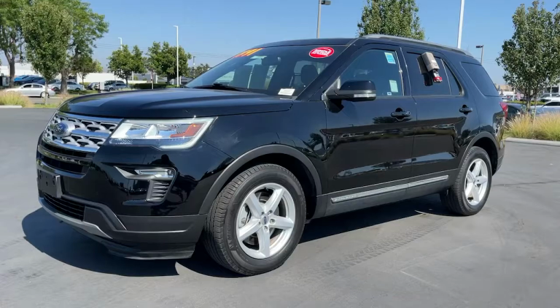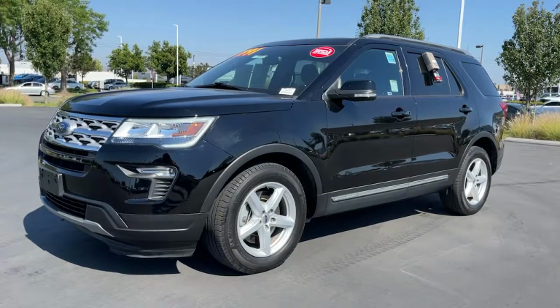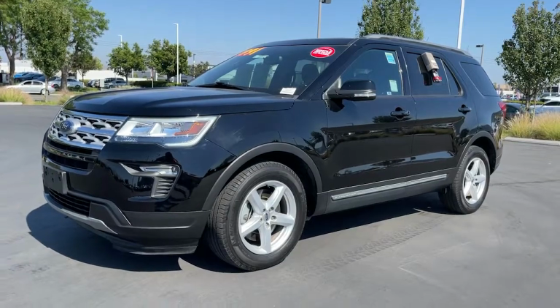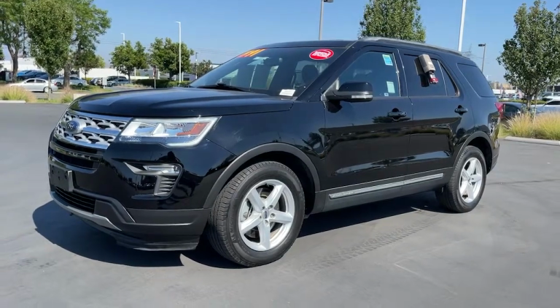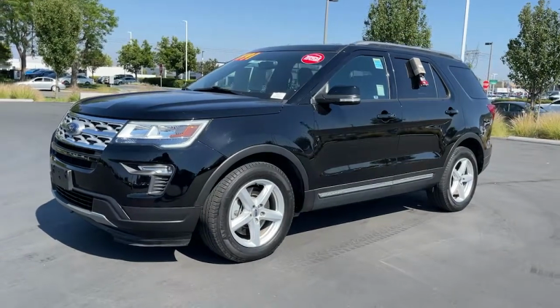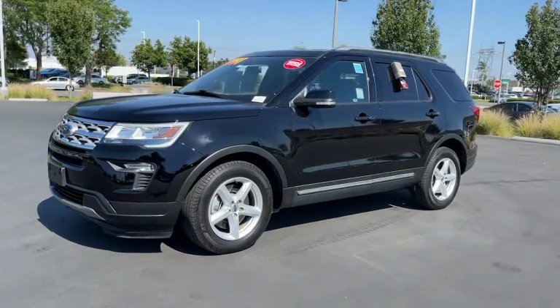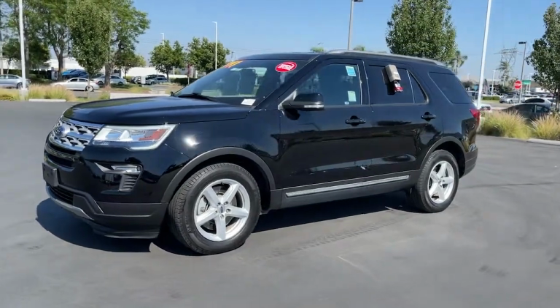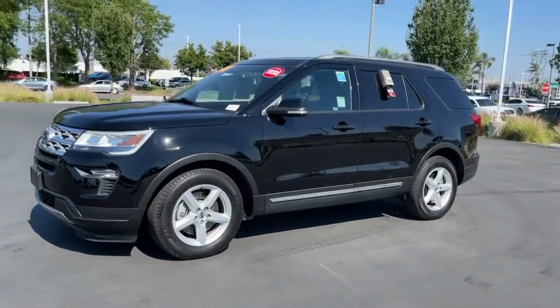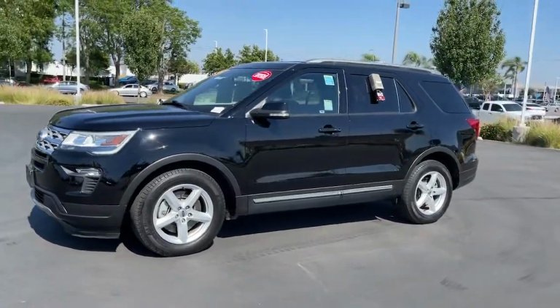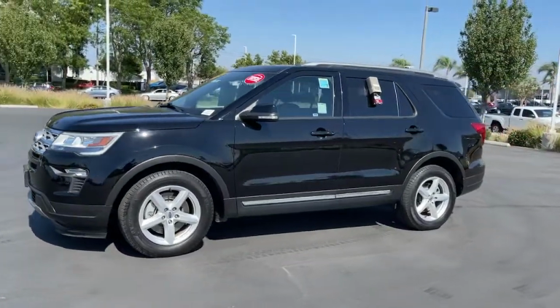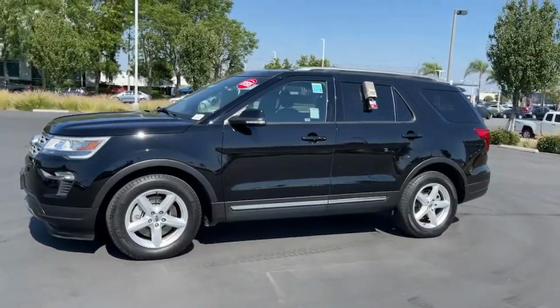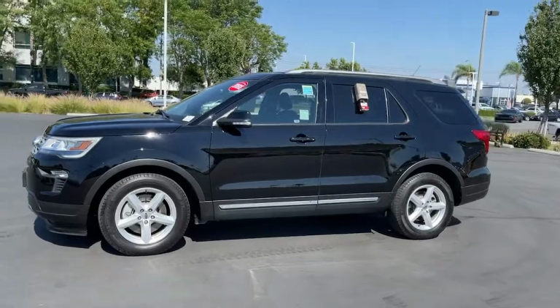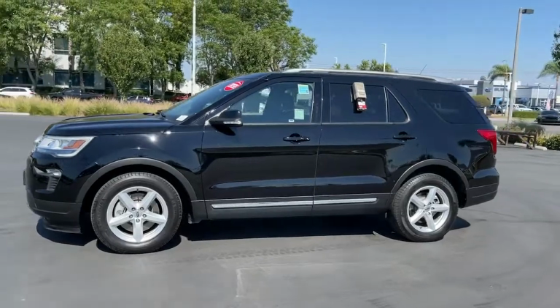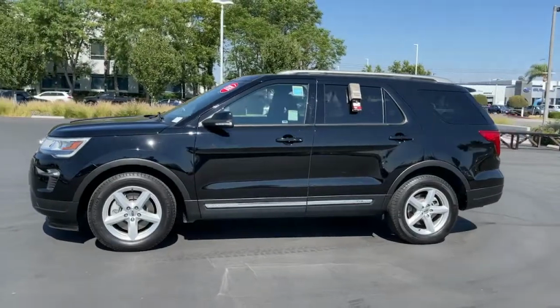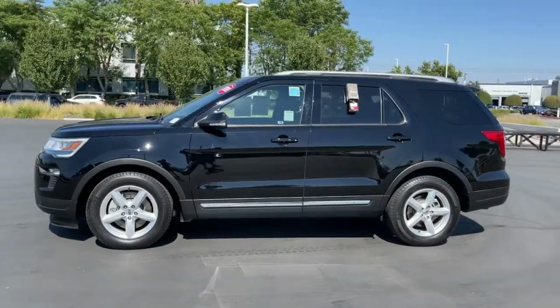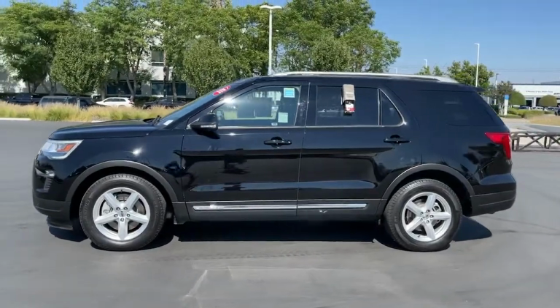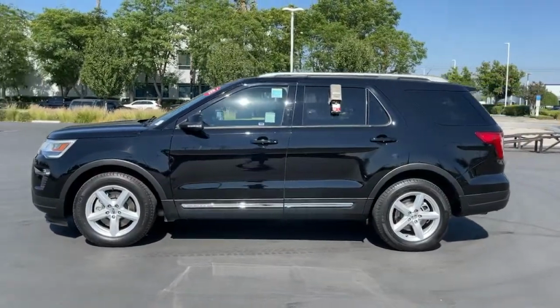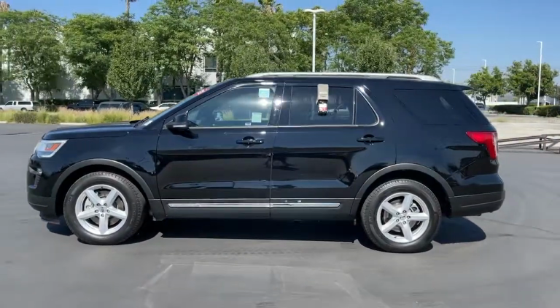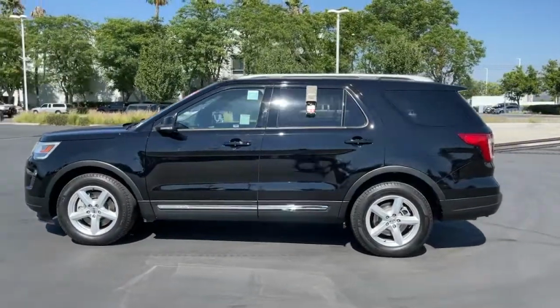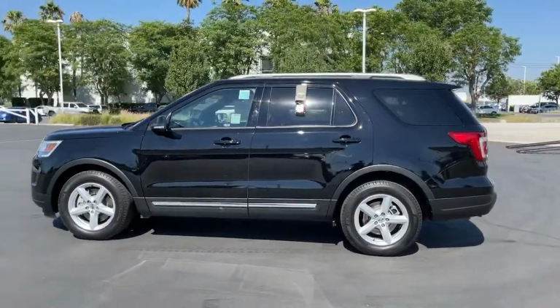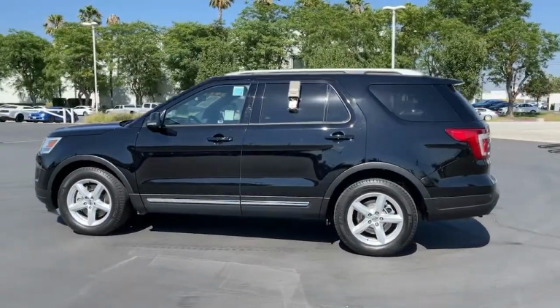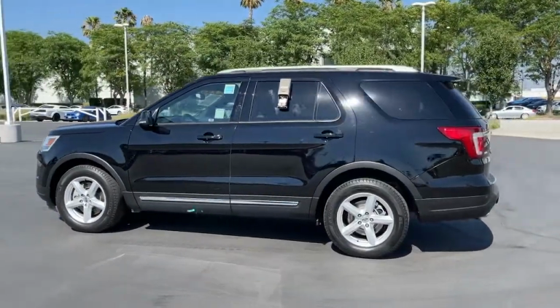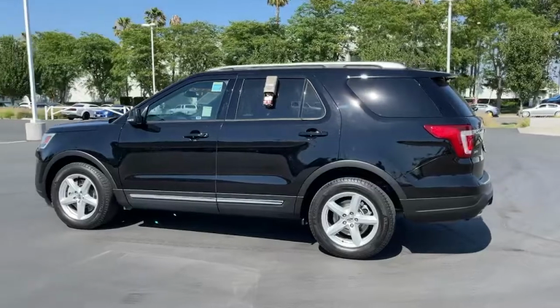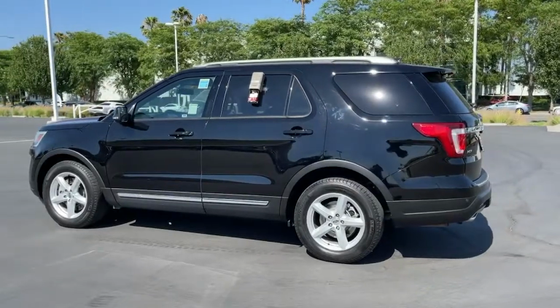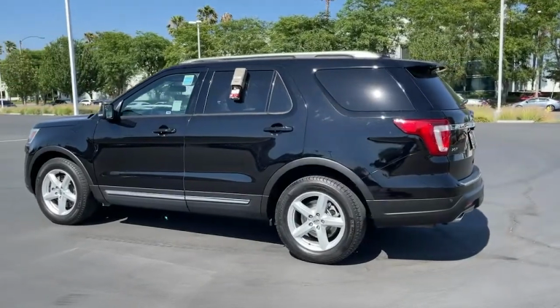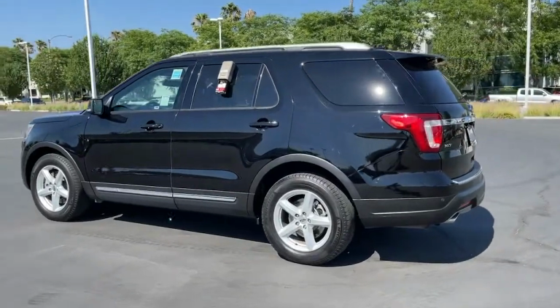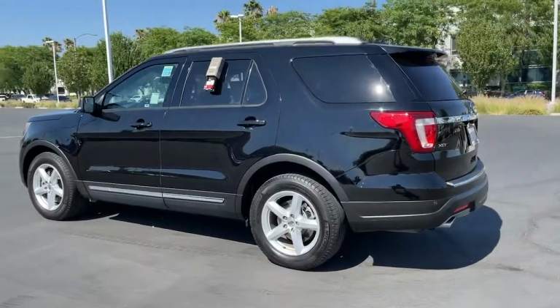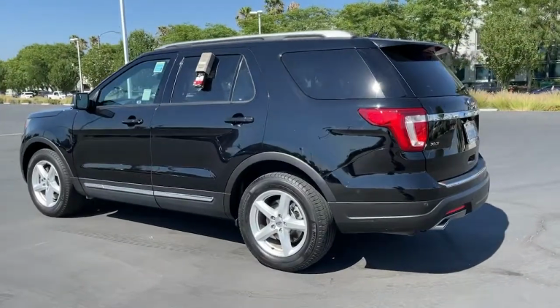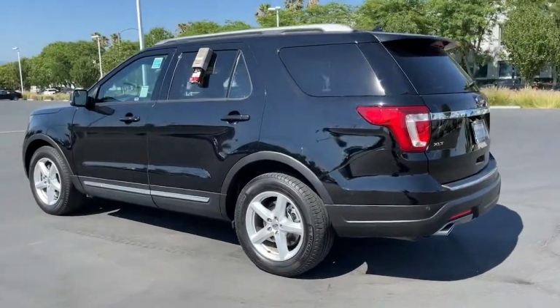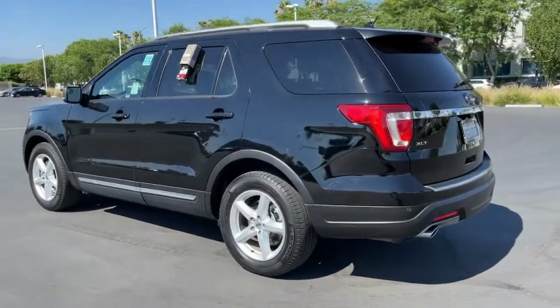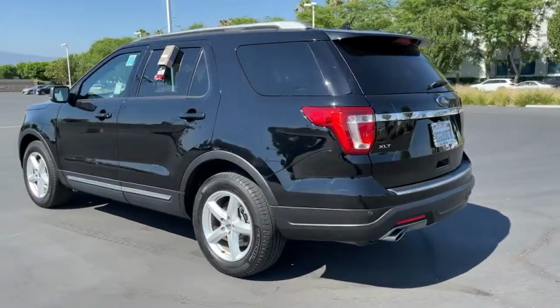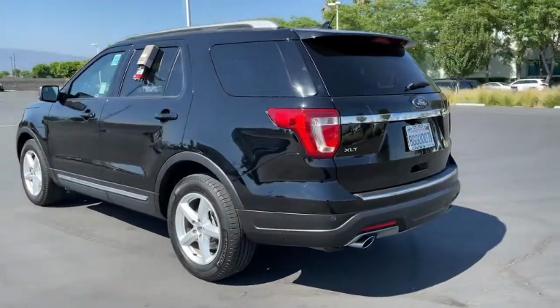You're gonna love the 2018 Ford Explorer. With less than 30,000 miles on the odometer, this vehicle provides excellent value. Handsome and rugged, this Explorer delivers solid mid-size SUV versatility.